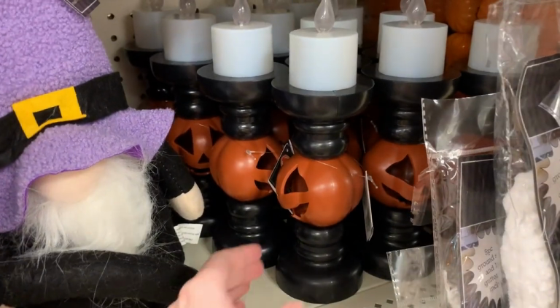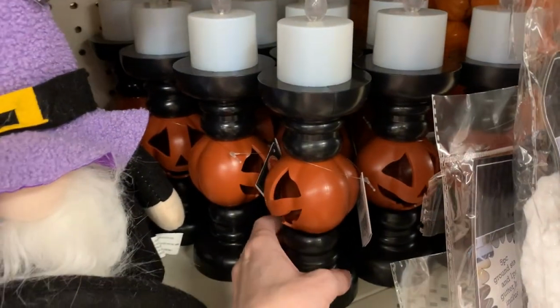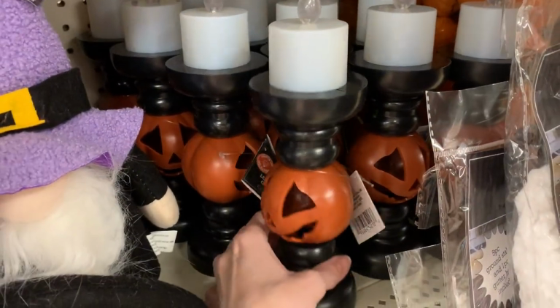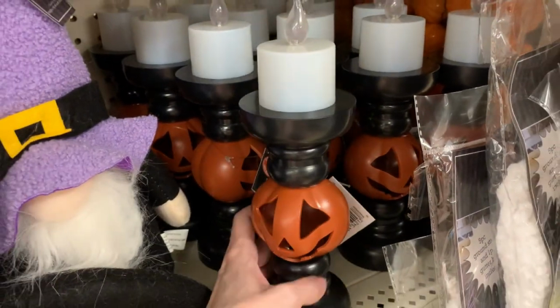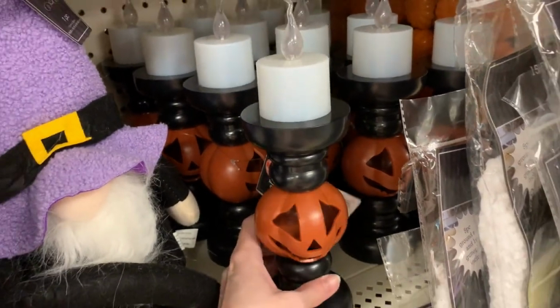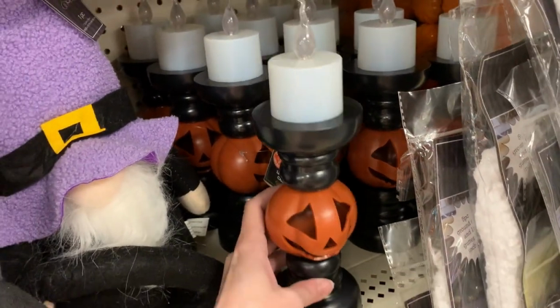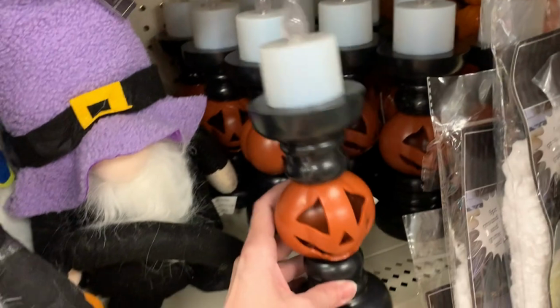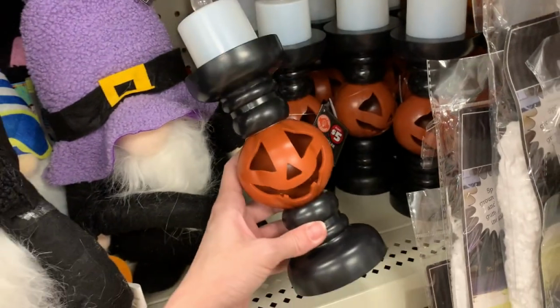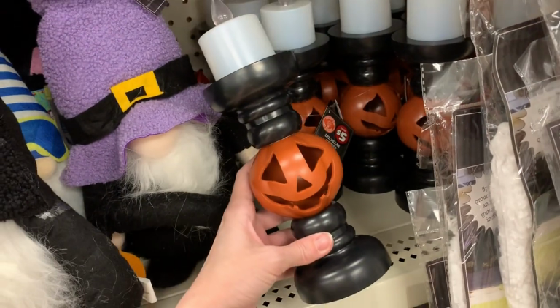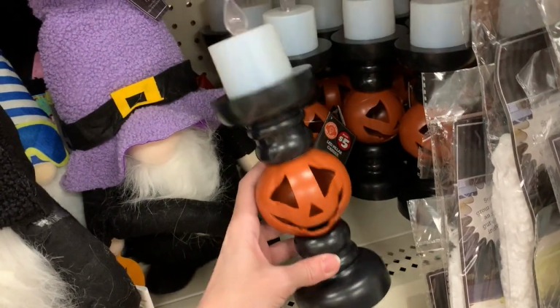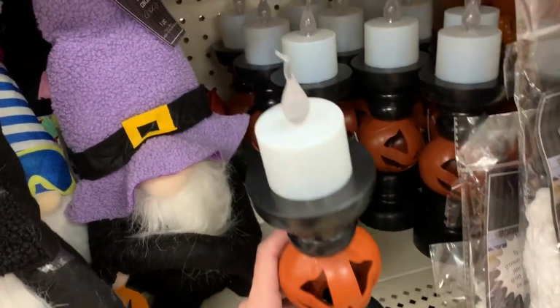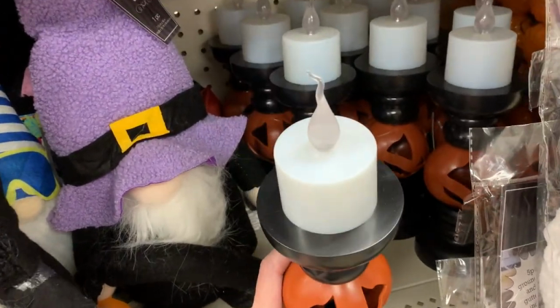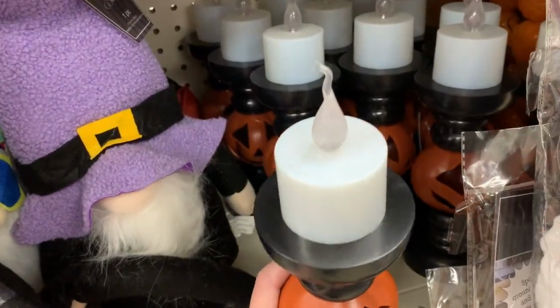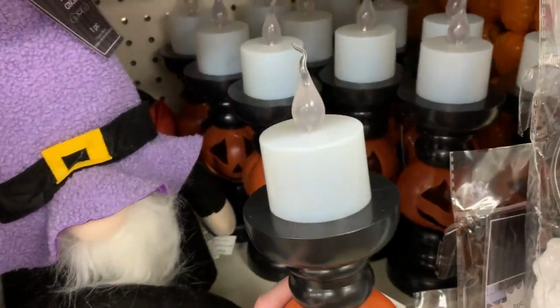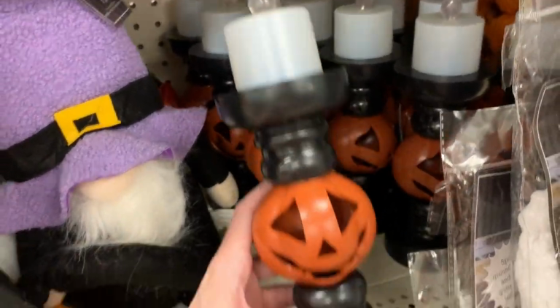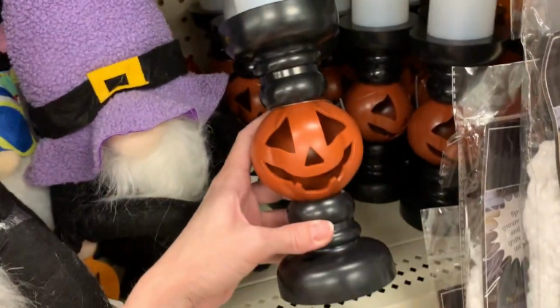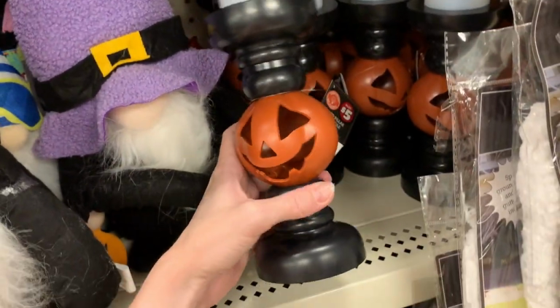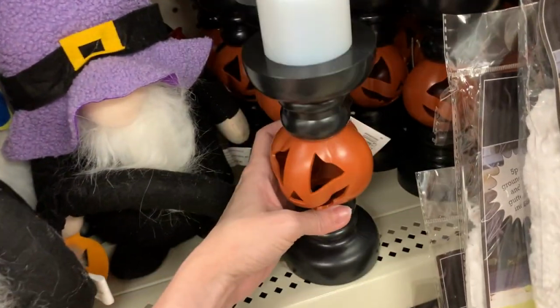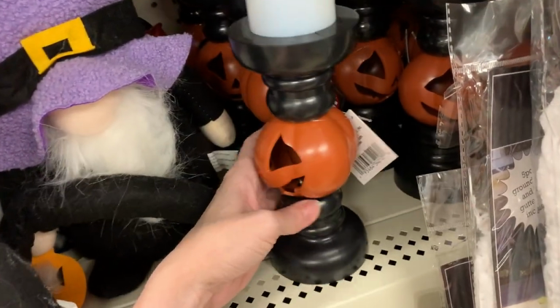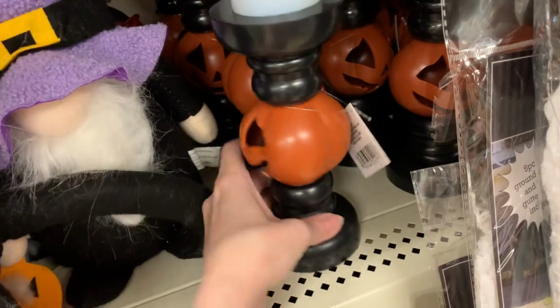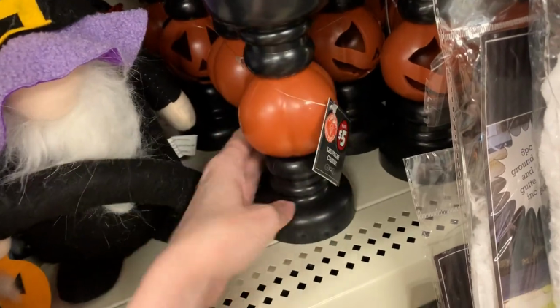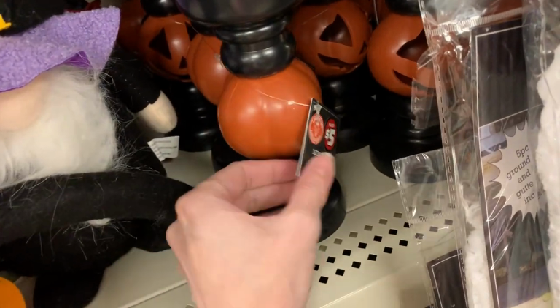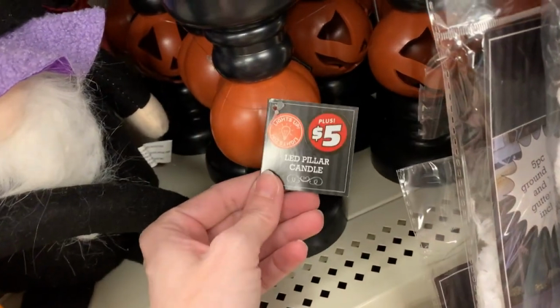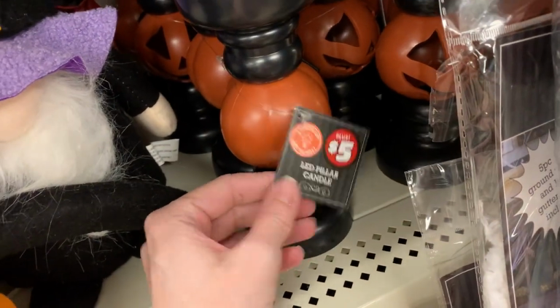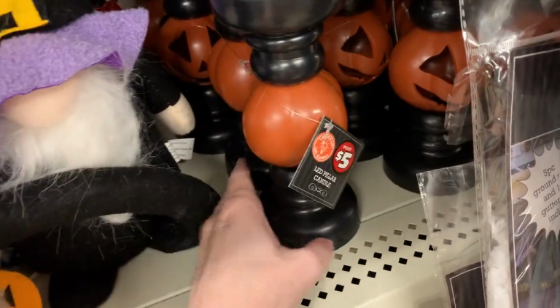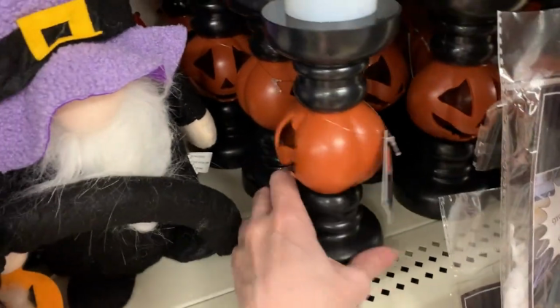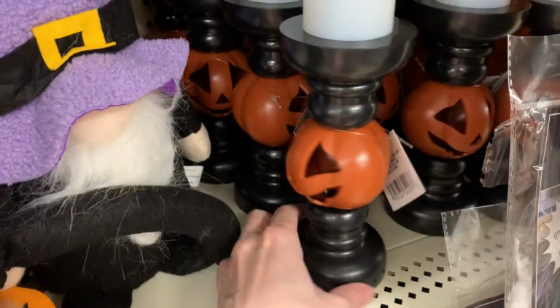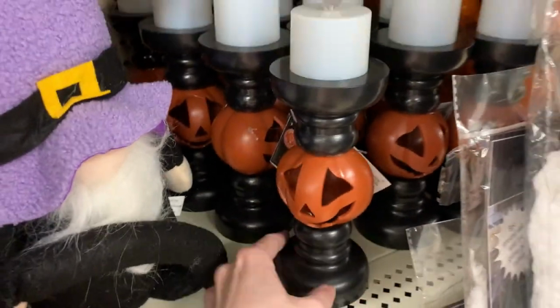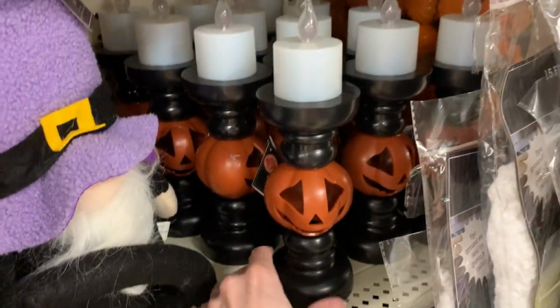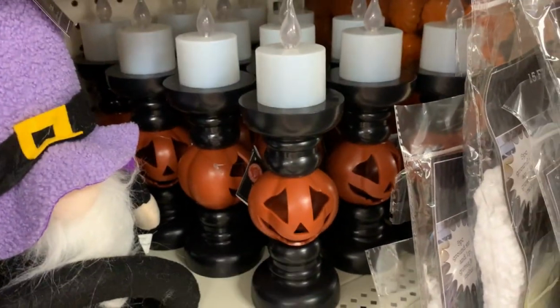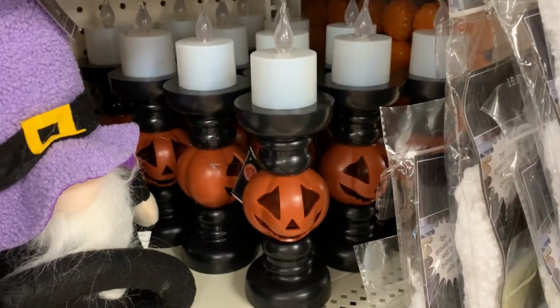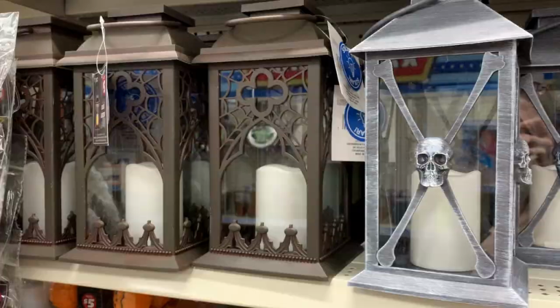This is kind of nice — they're LED light-up handles. They've got these really neat long flames. The flame itself lights up, but I don't think the jack-o'-lantern does, which is kind of disappointing. These are priced at $5.